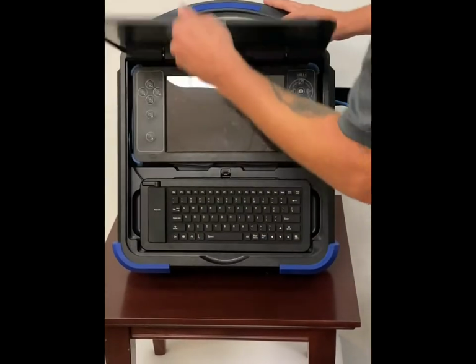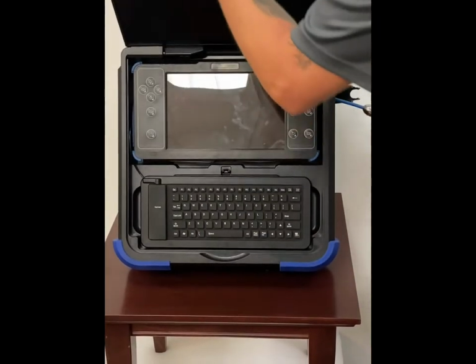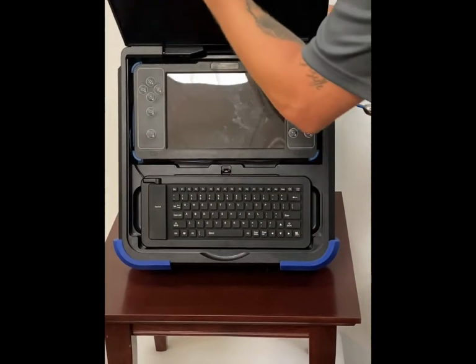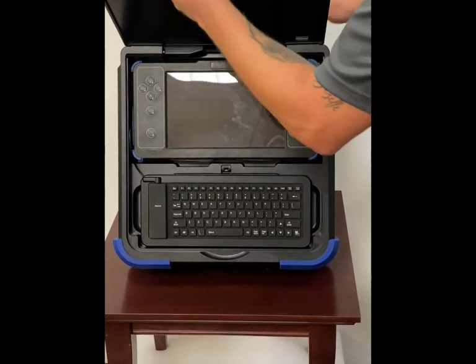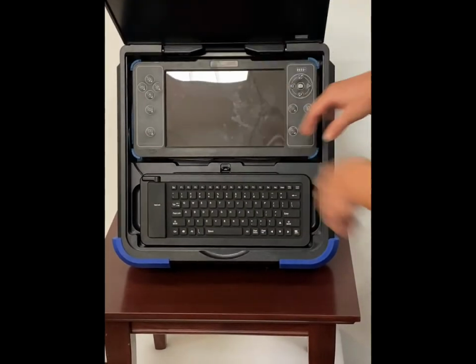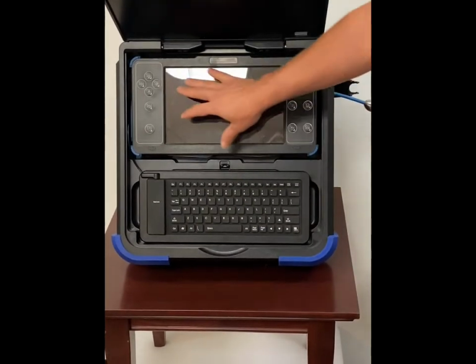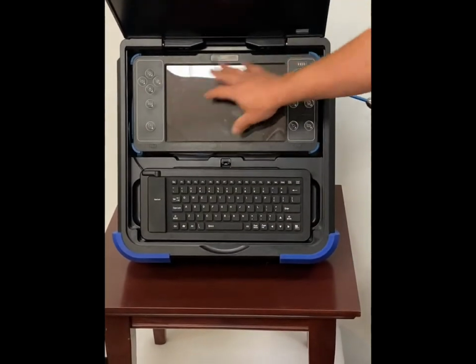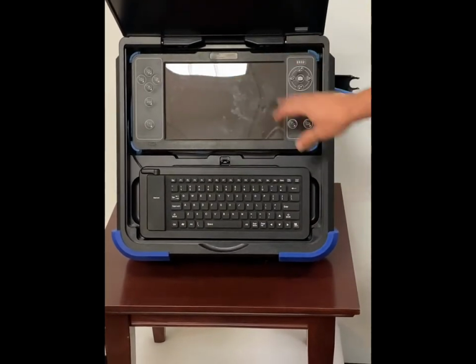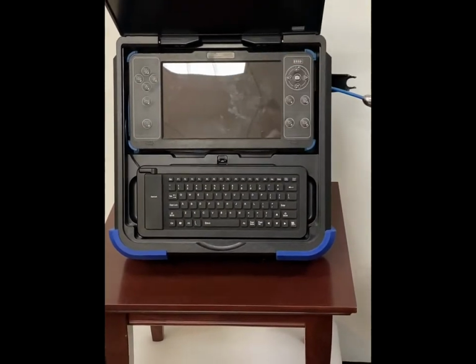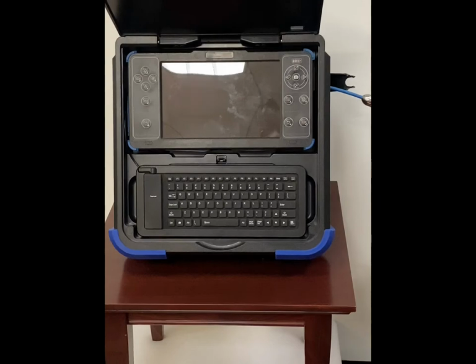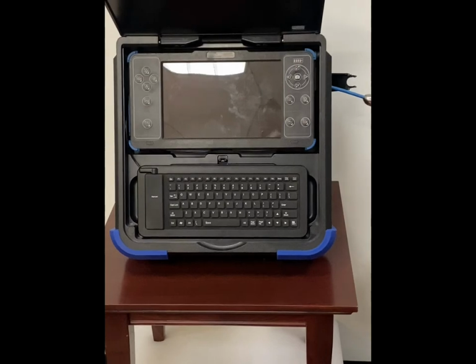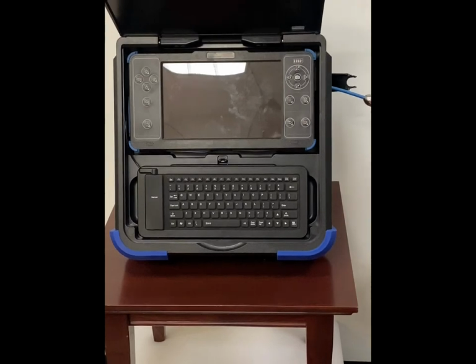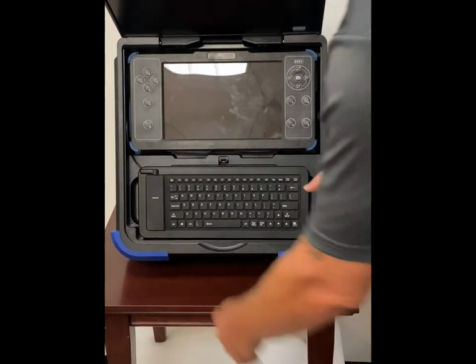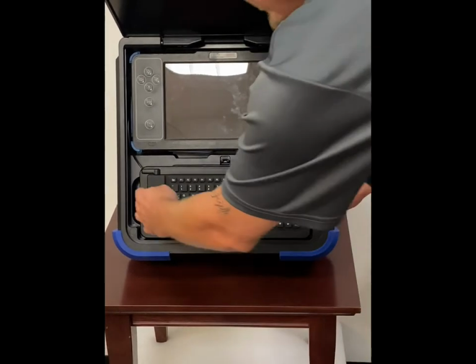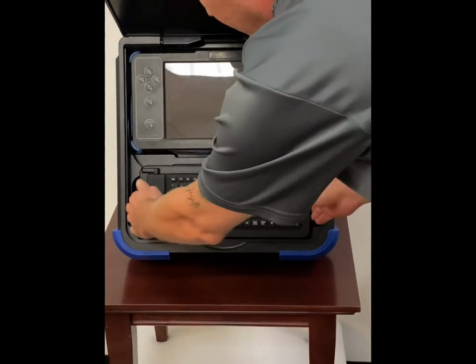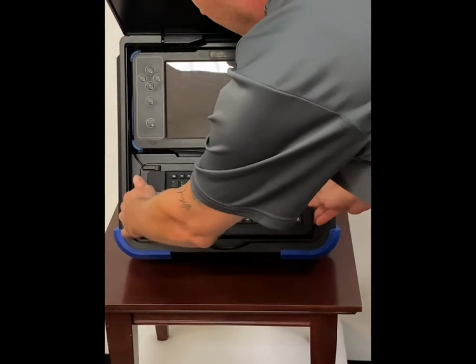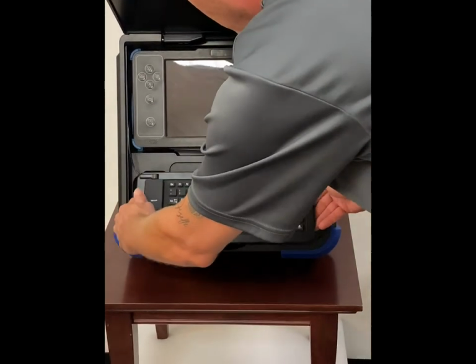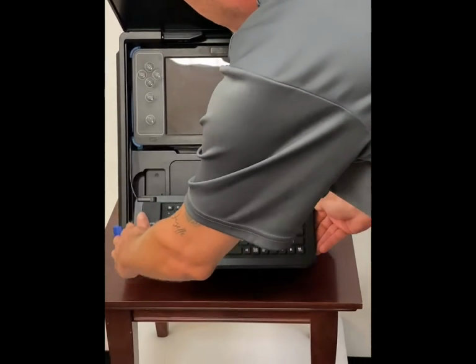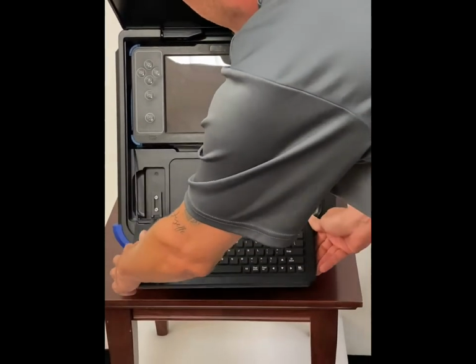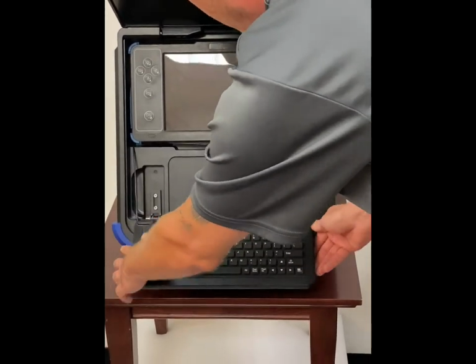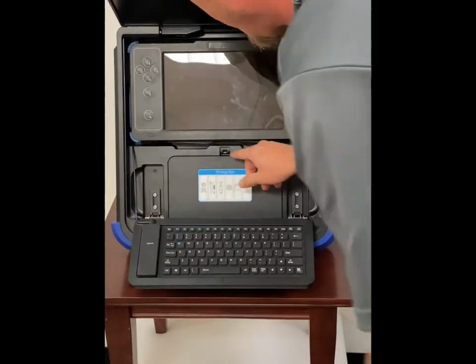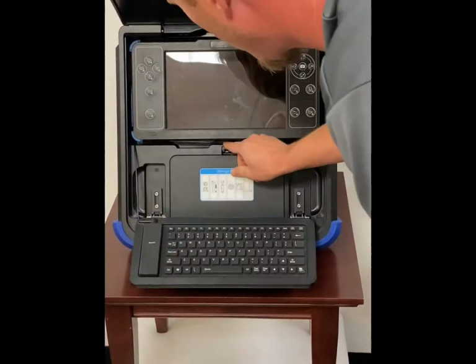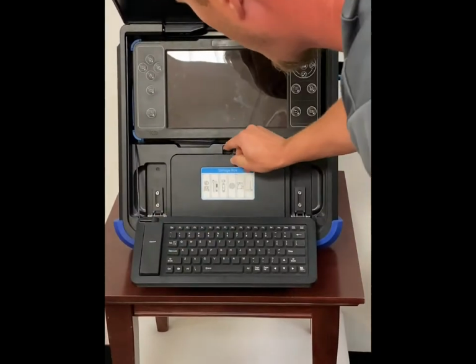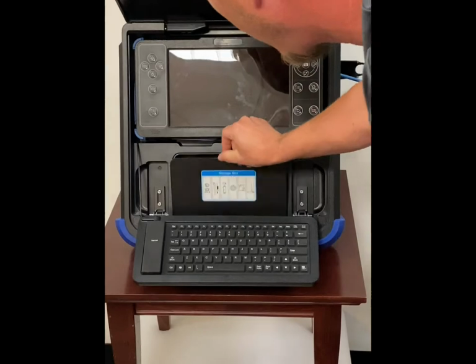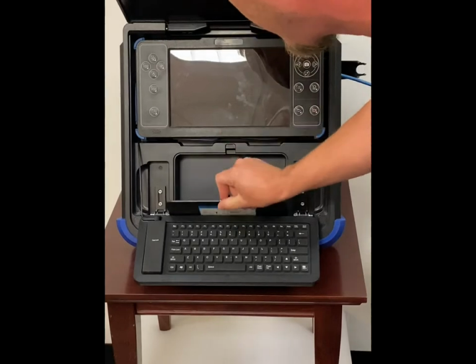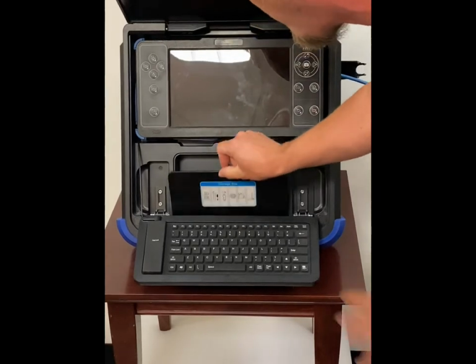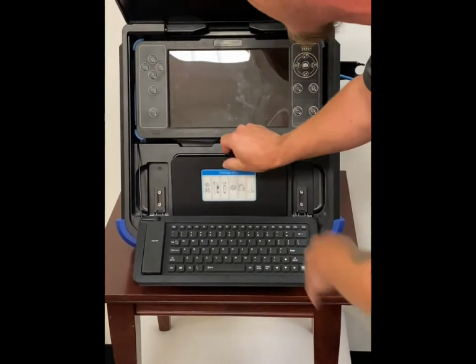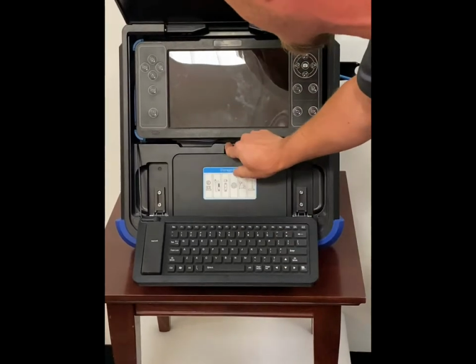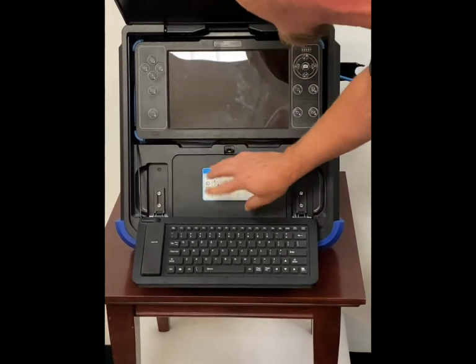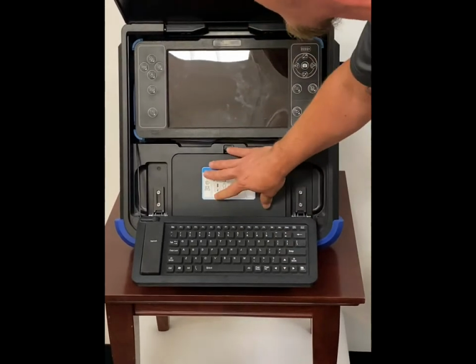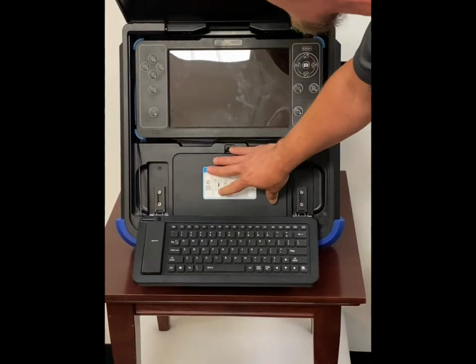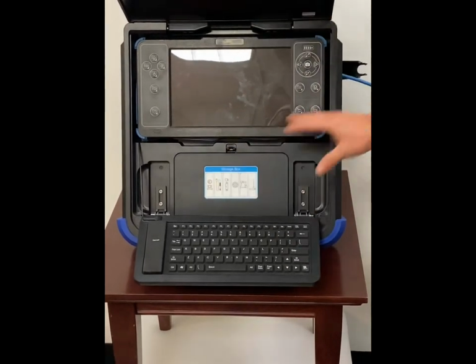It also has a full HD 10-inch LCD screen and a built-in keyboard. There's a nice storage compartment here where you can keep all your accessories — everything fits nicely in here.